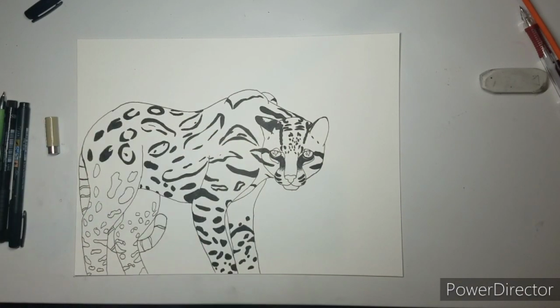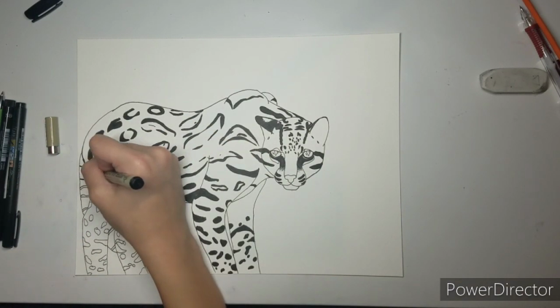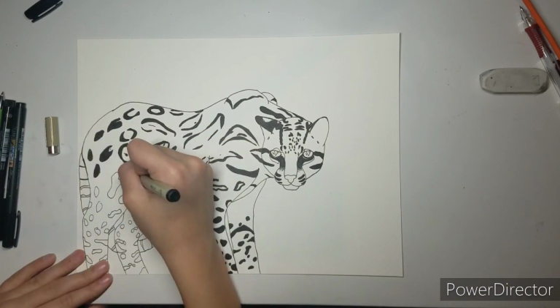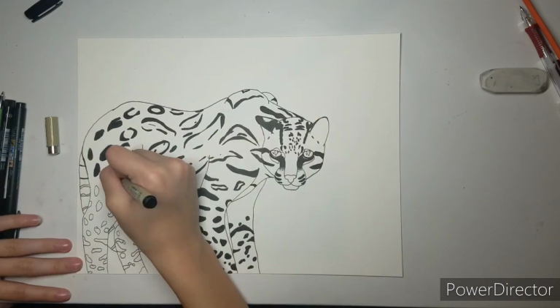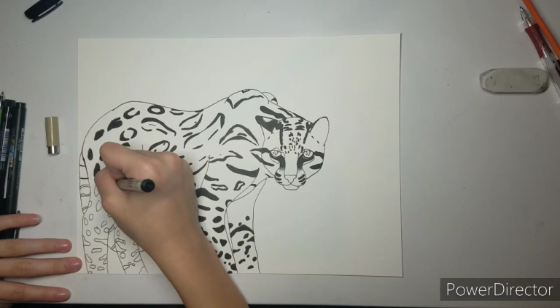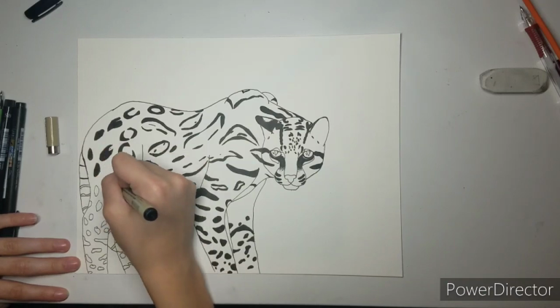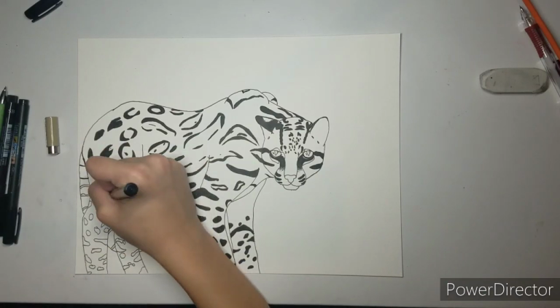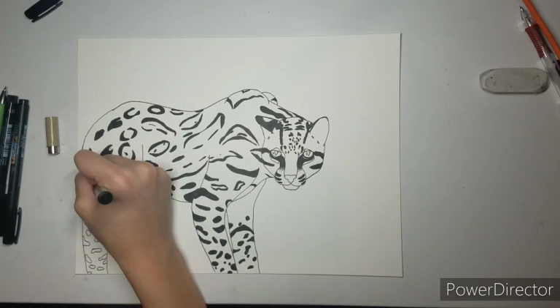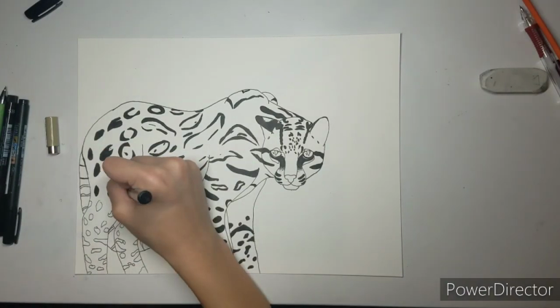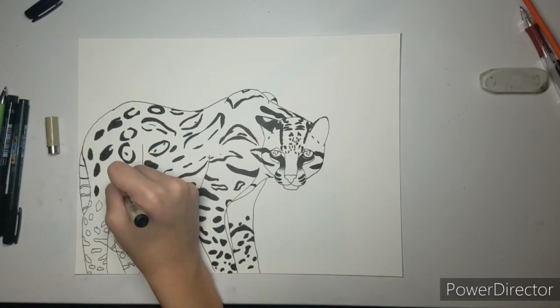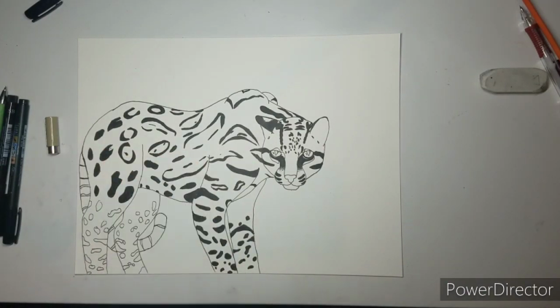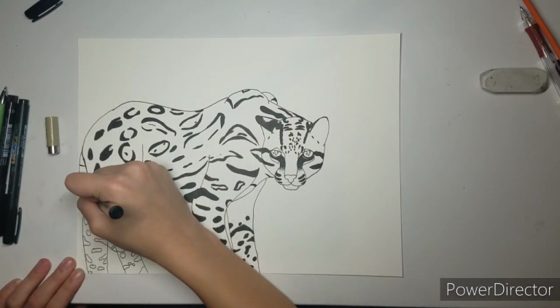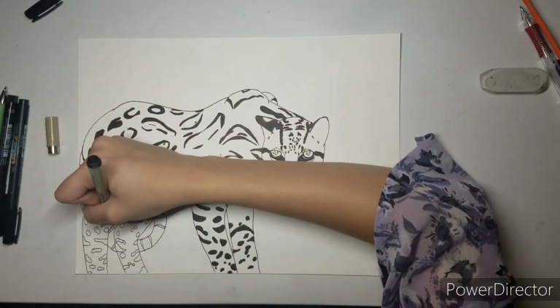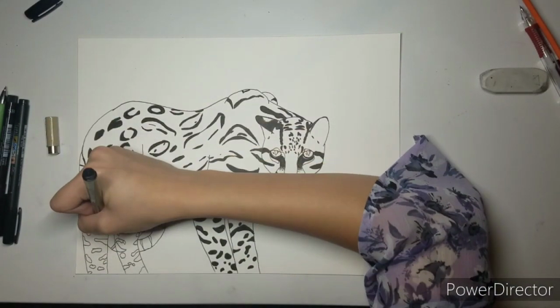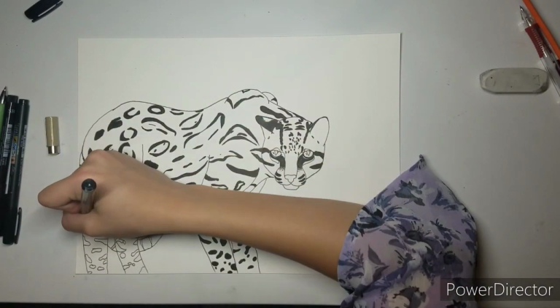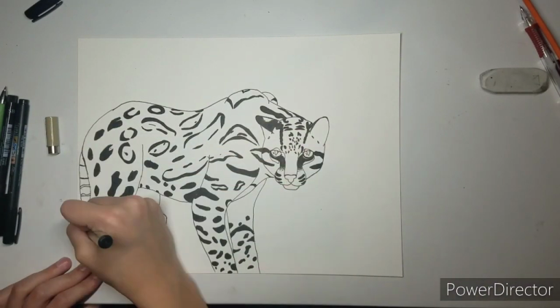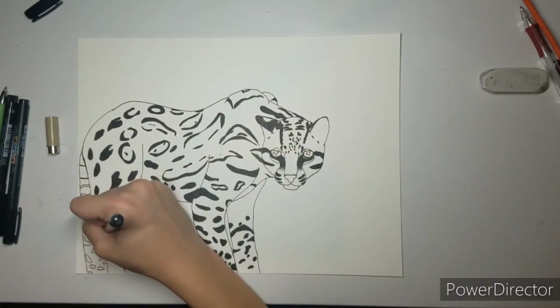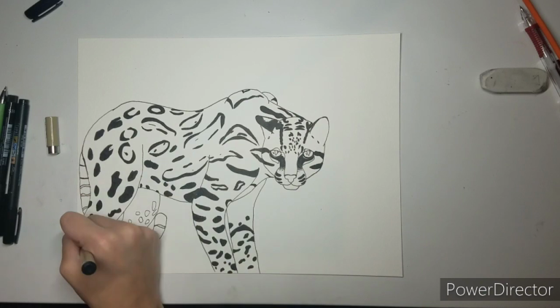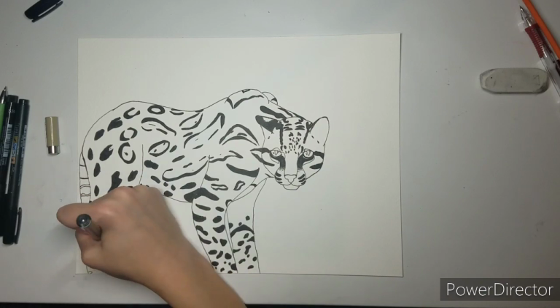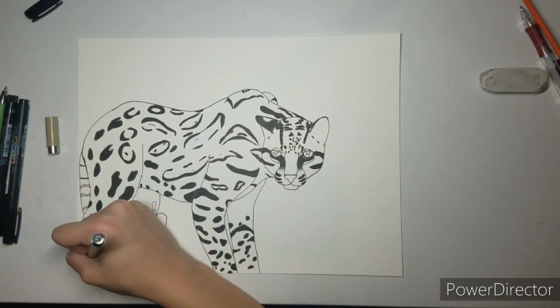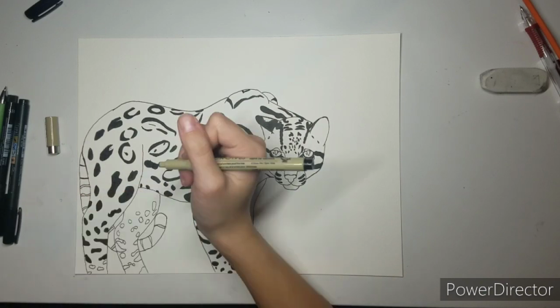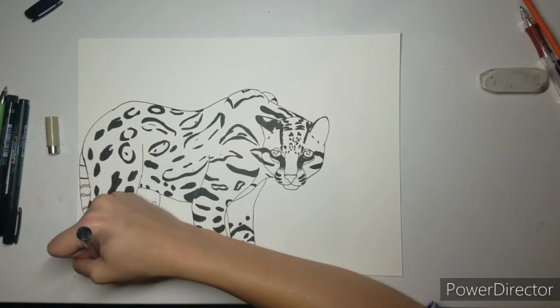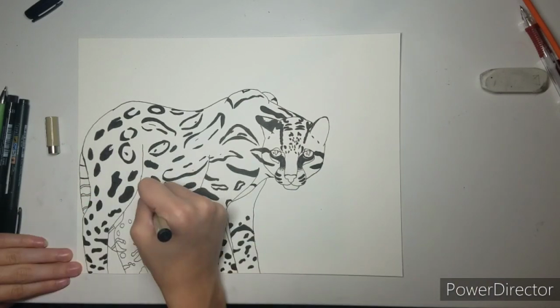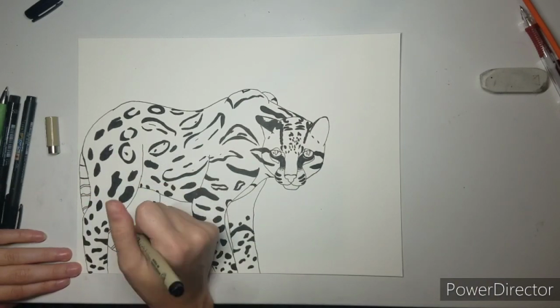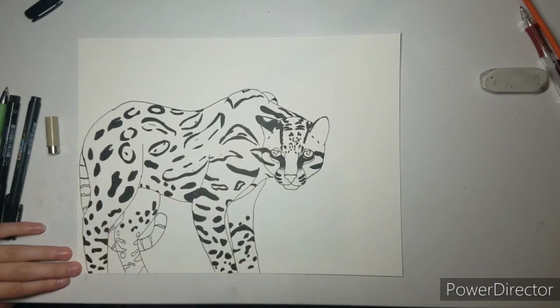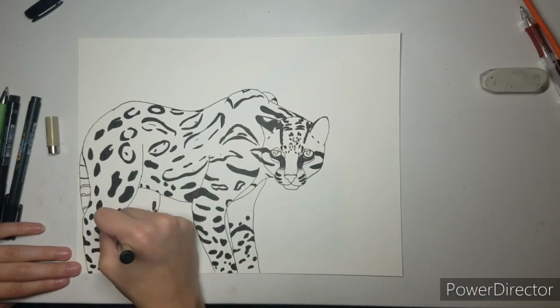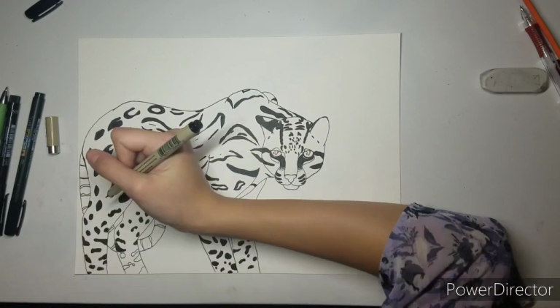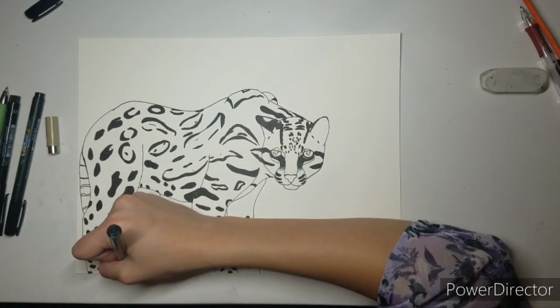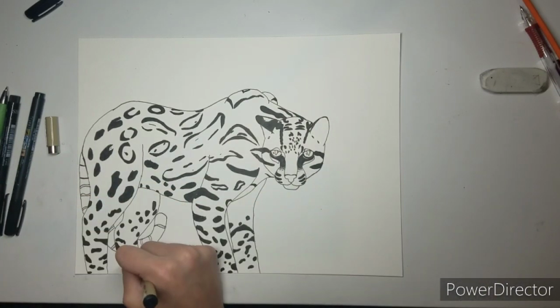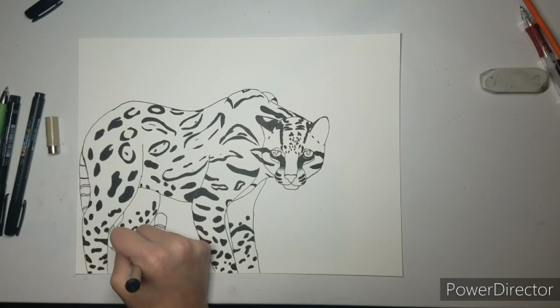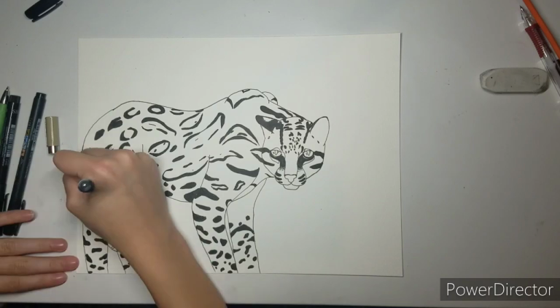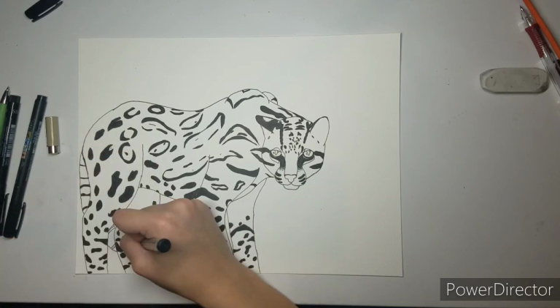You can see a lot more of the ocelot at this point. There are no whiskers or anything yet so it looks a bit weird, but I think it helps give you a better idea of what it is.